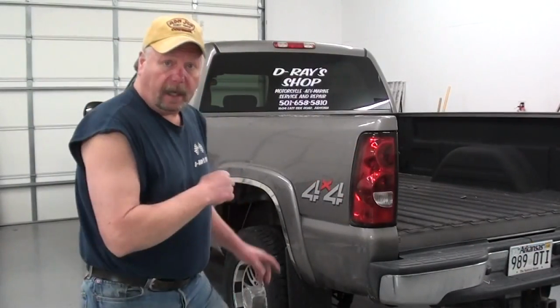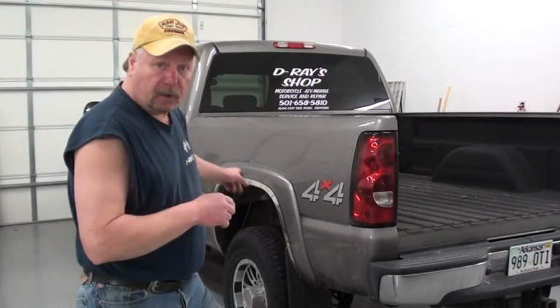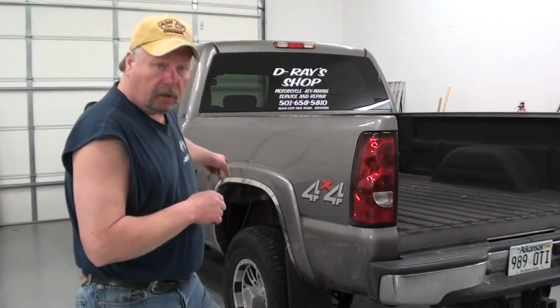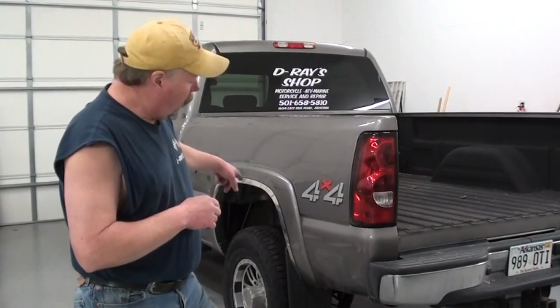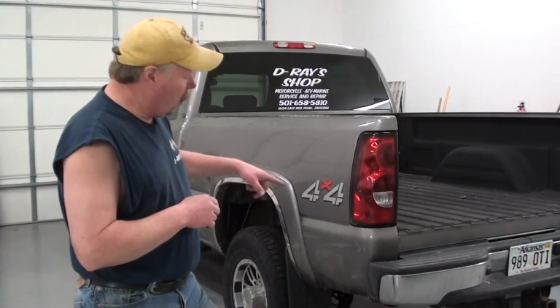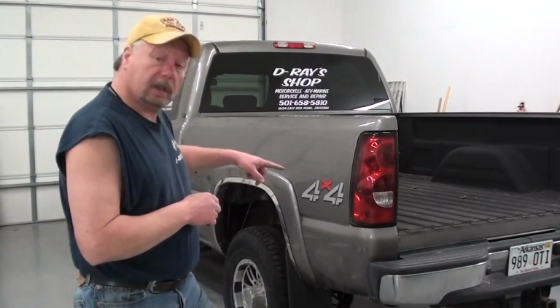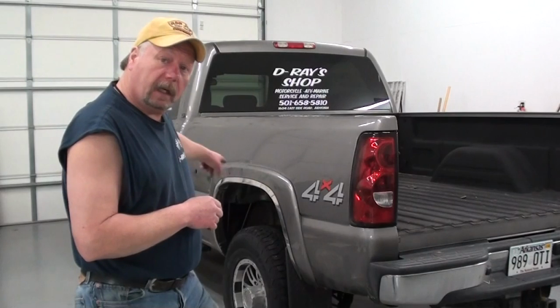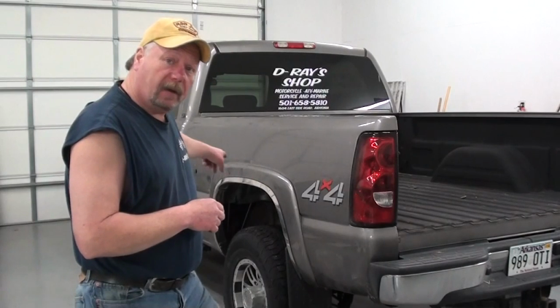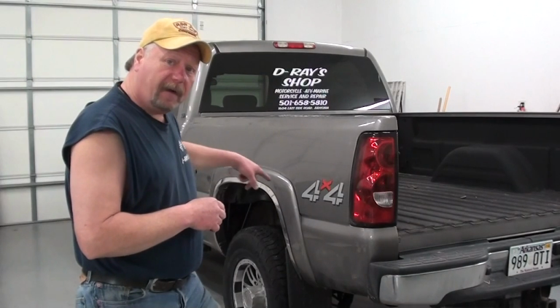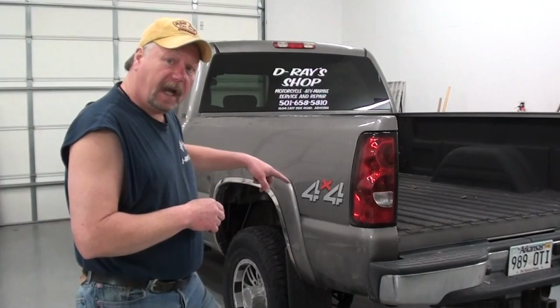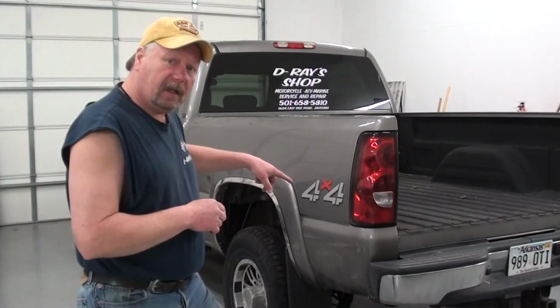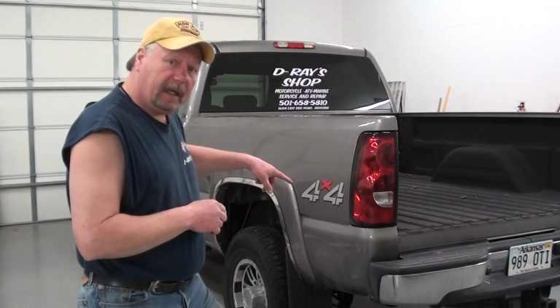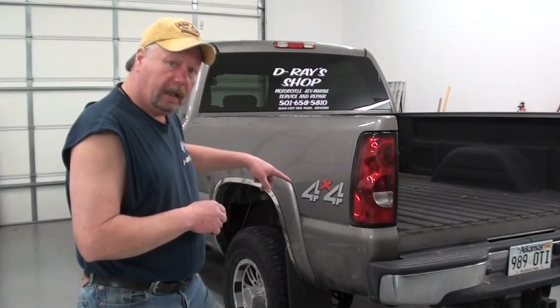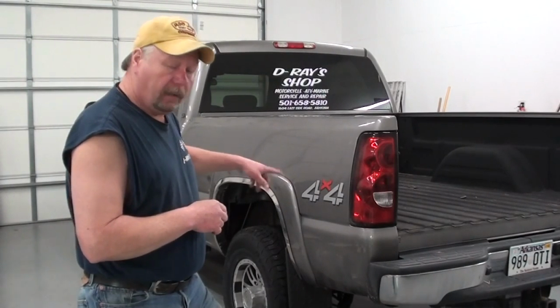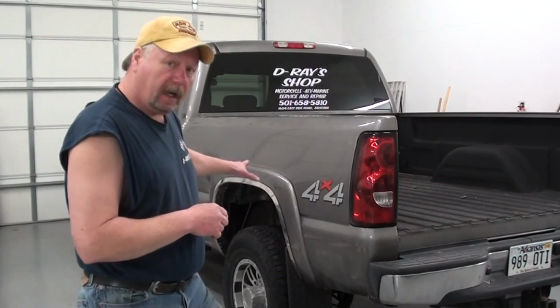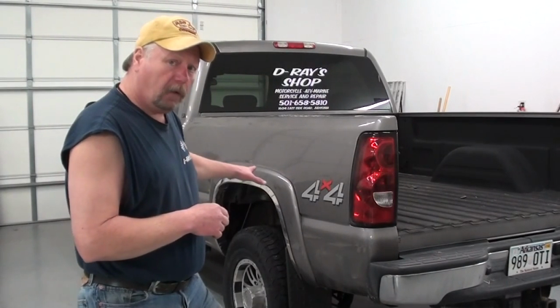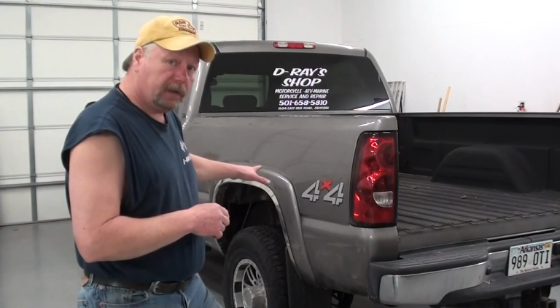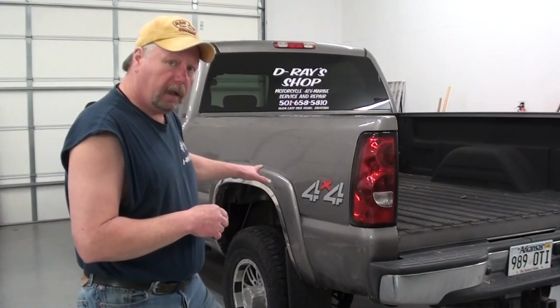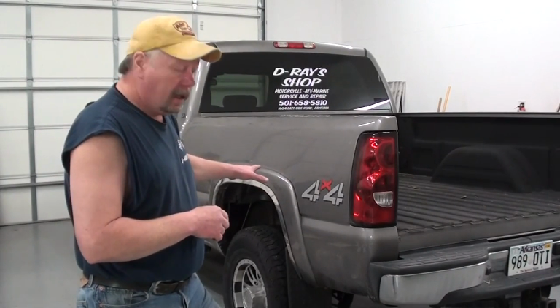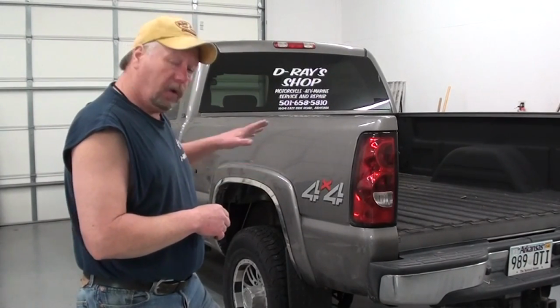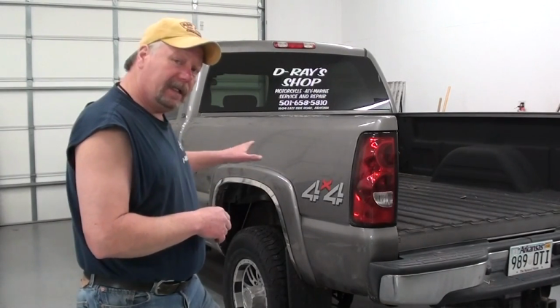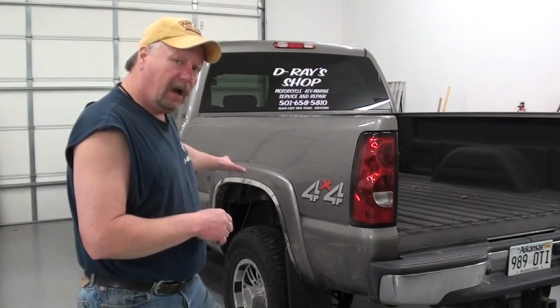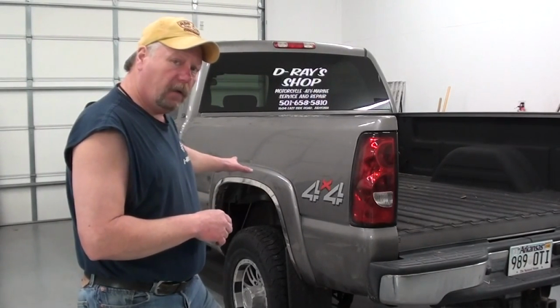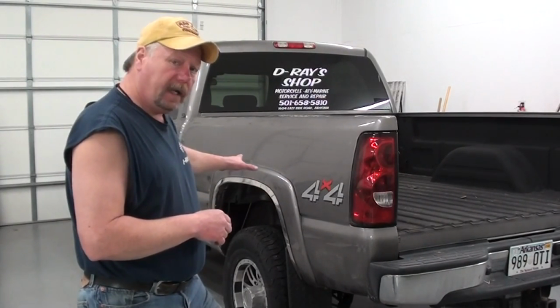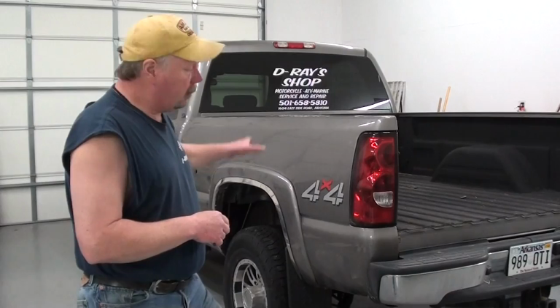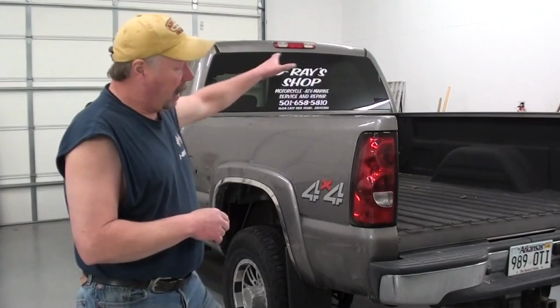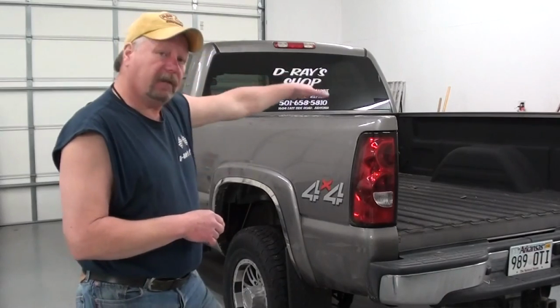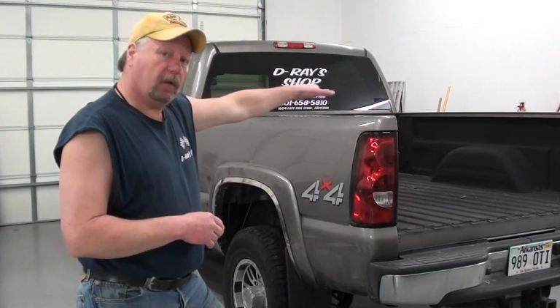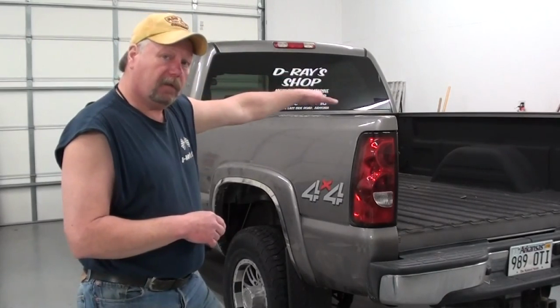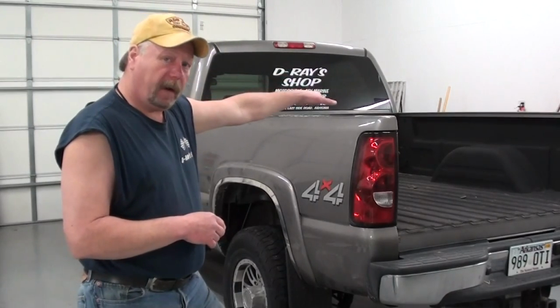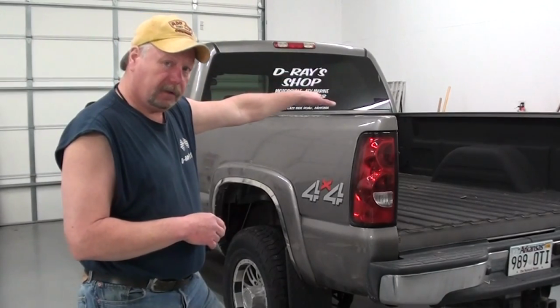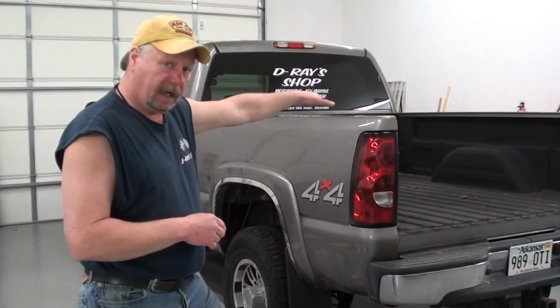Next, I'm going to start the four bolts down the driver's side of the bed. Once I get all four of those started, I'm going to go ahead and tighten all four of those down and the four that are over on the passenger side.